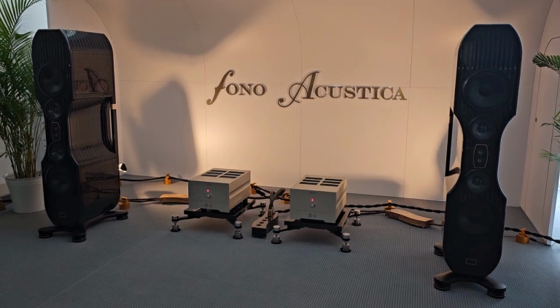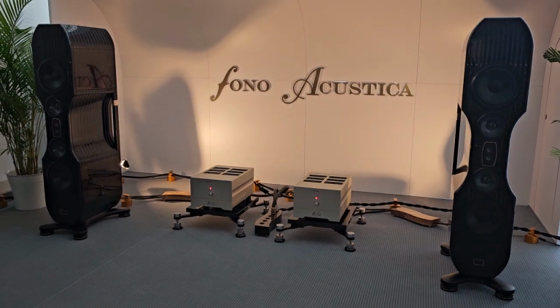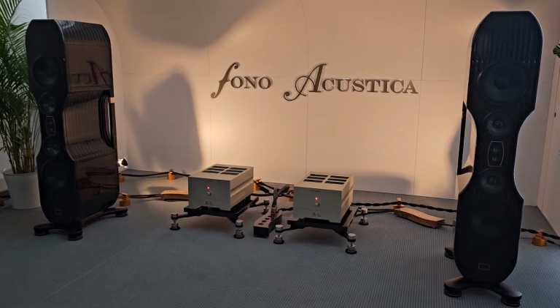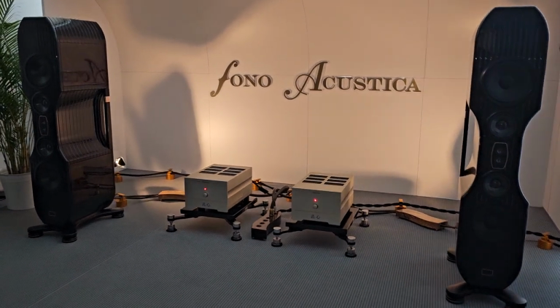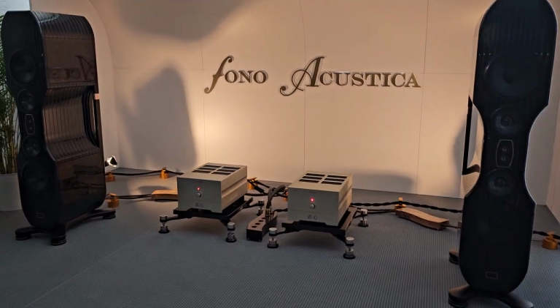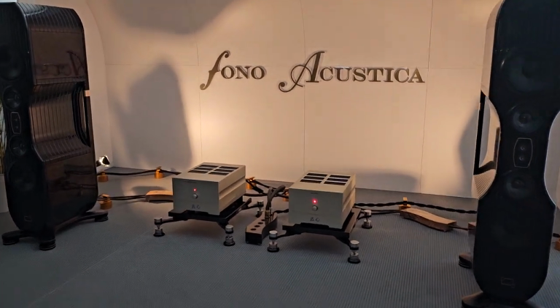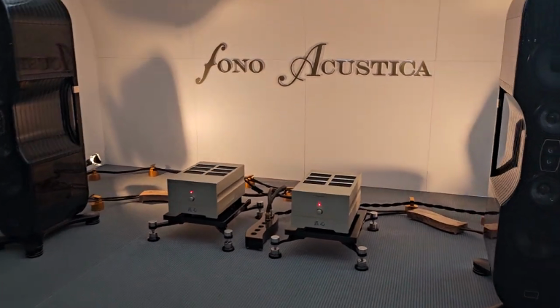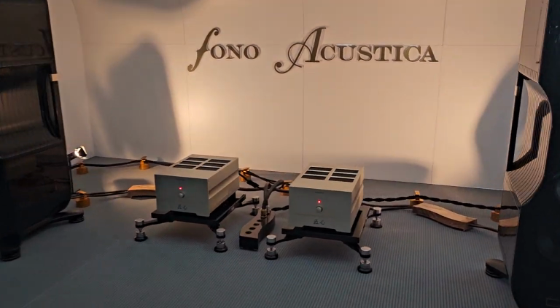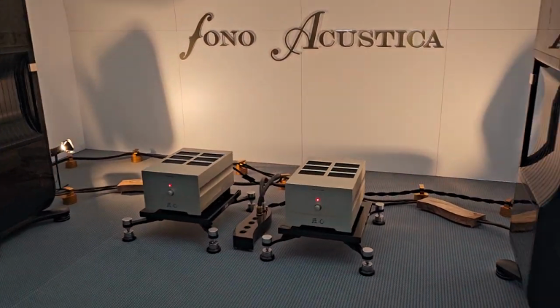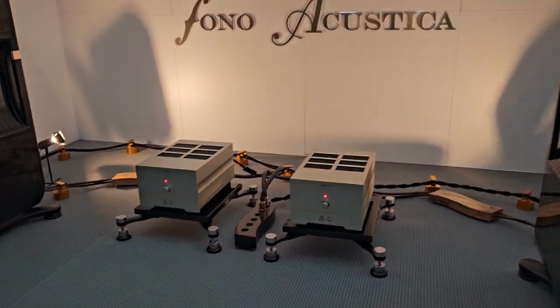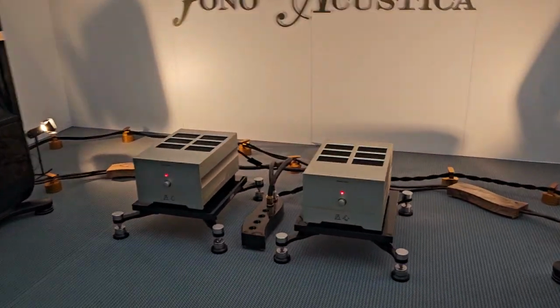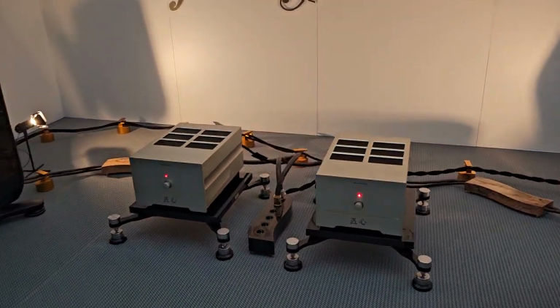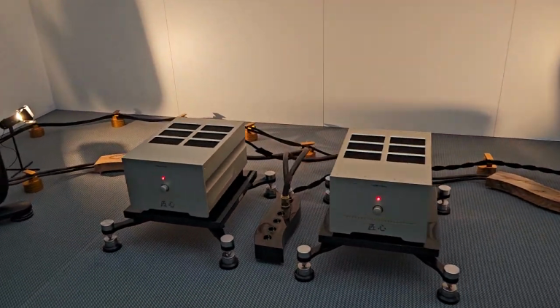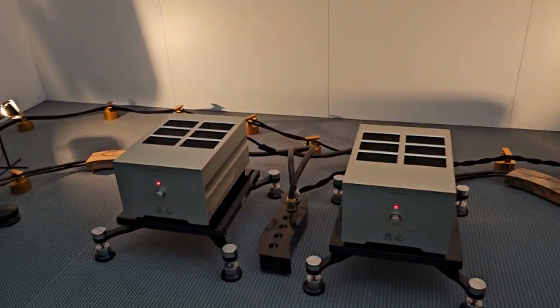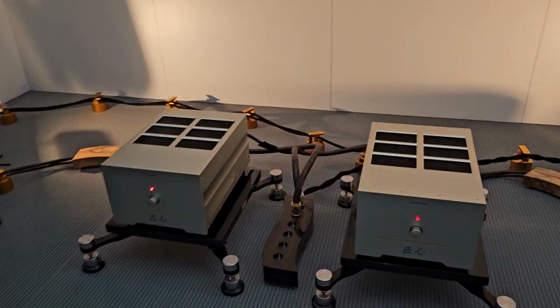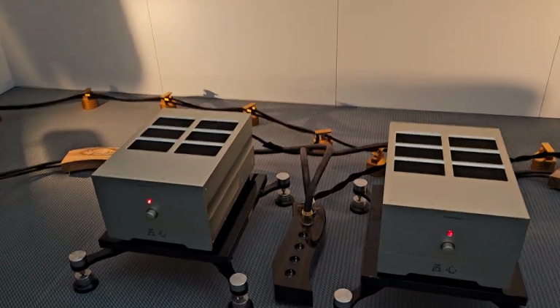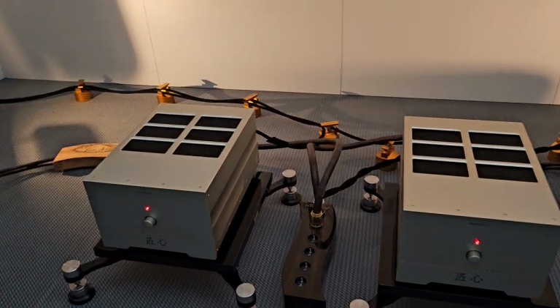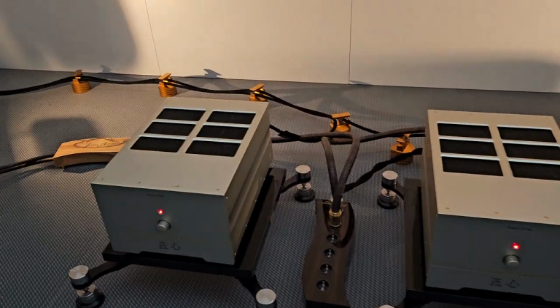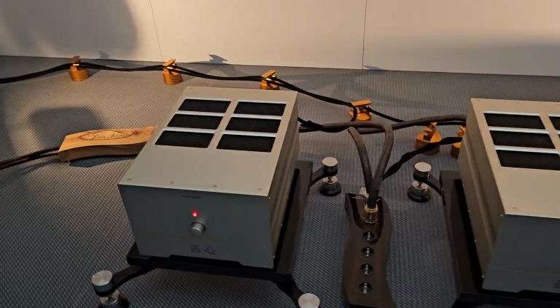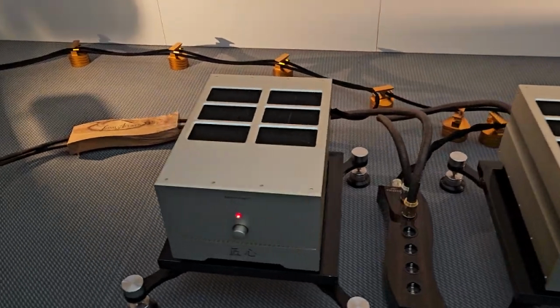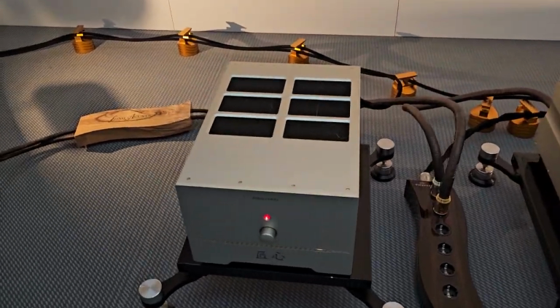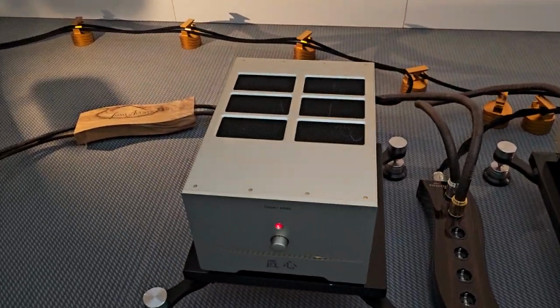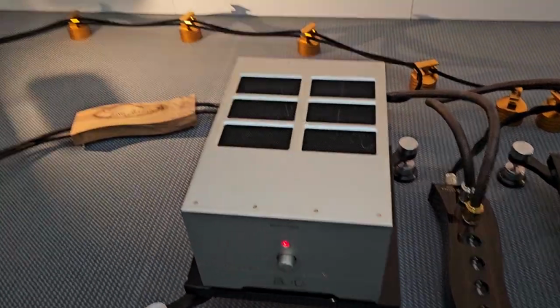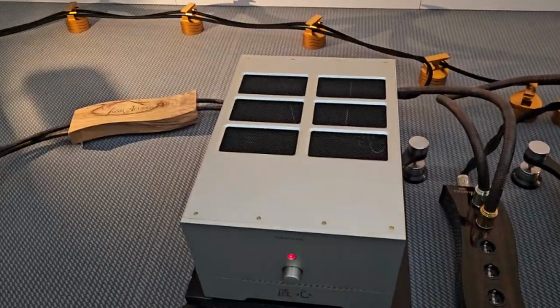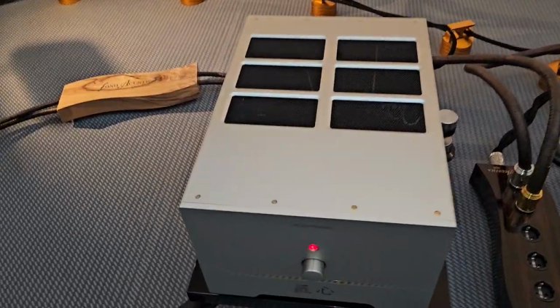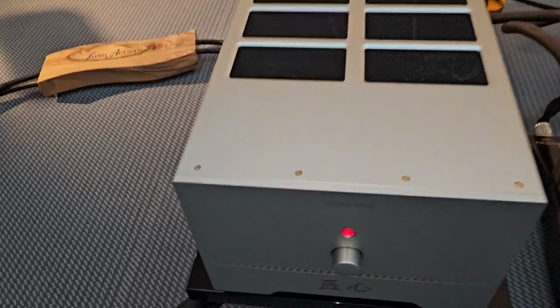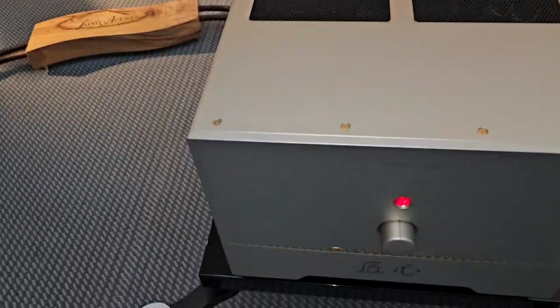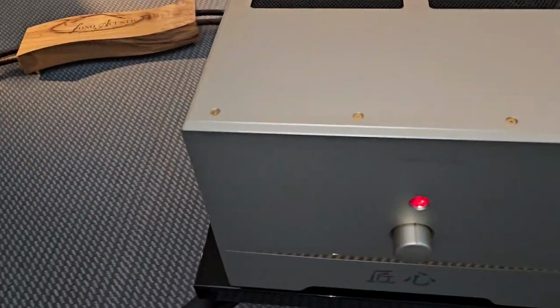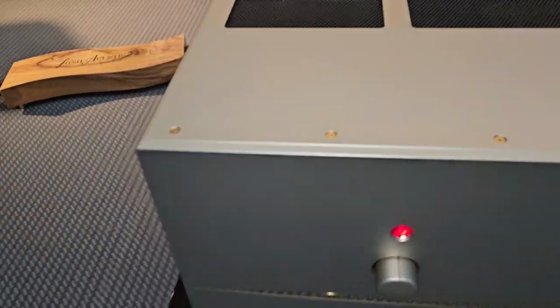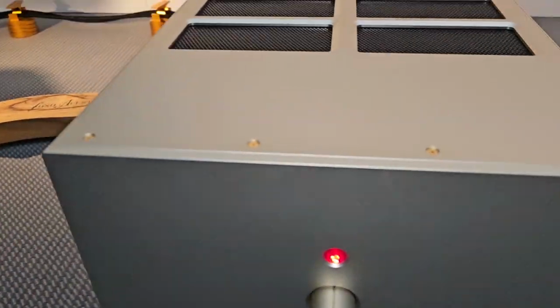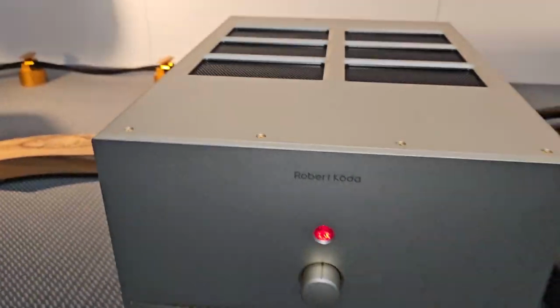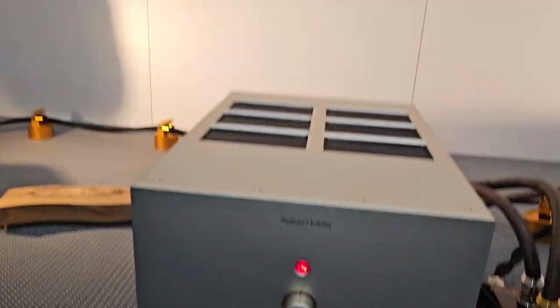Okay guys, here we go — first room I happen to enter. Never heard of this brand before.